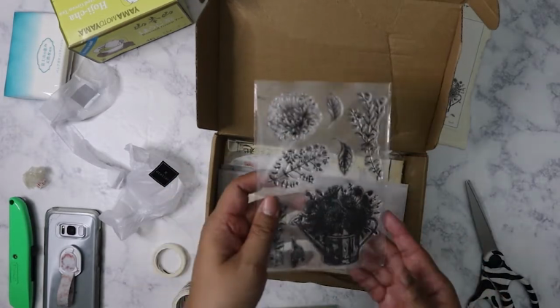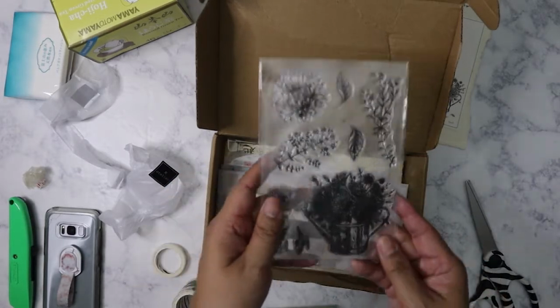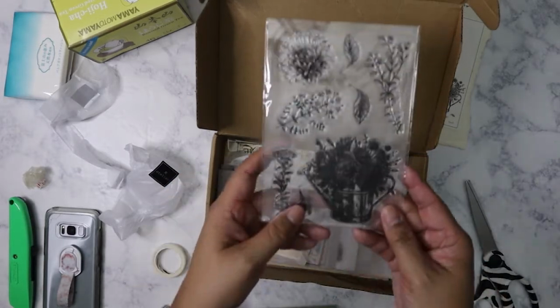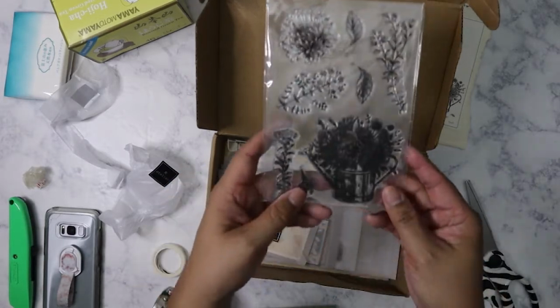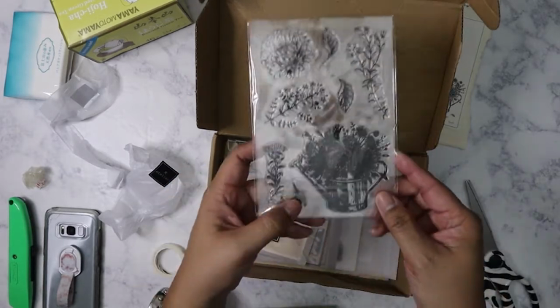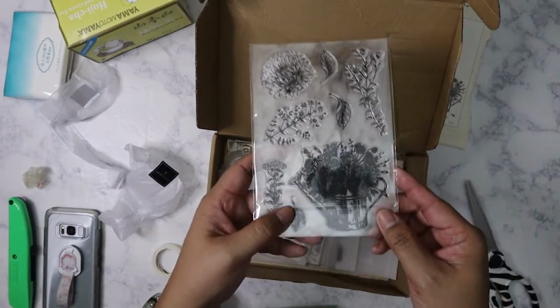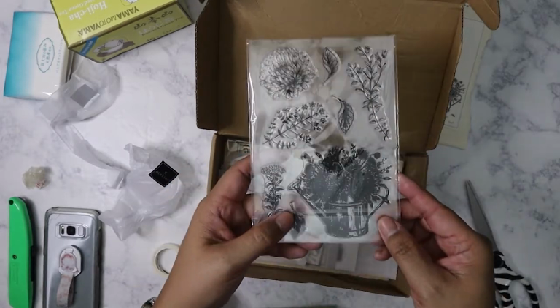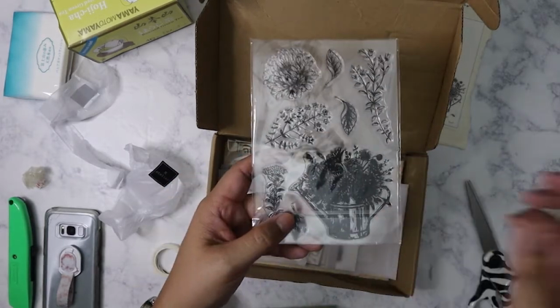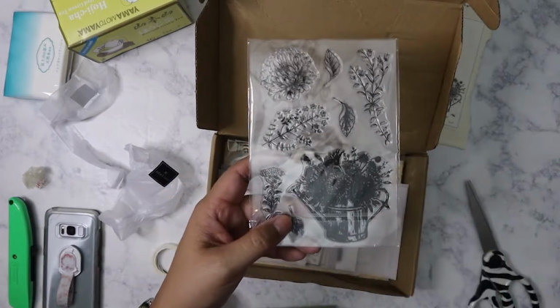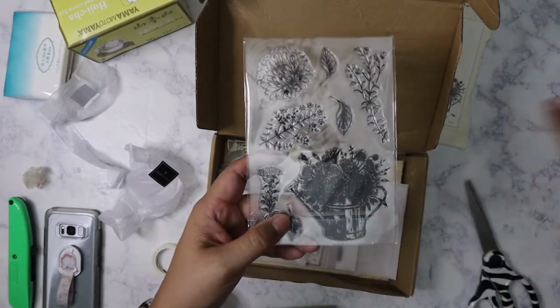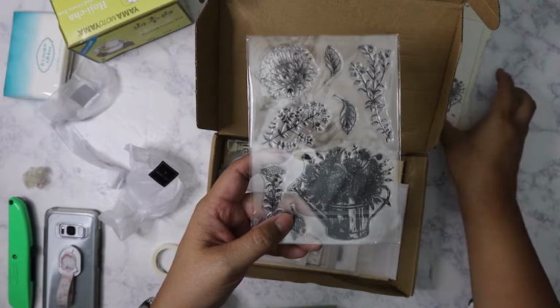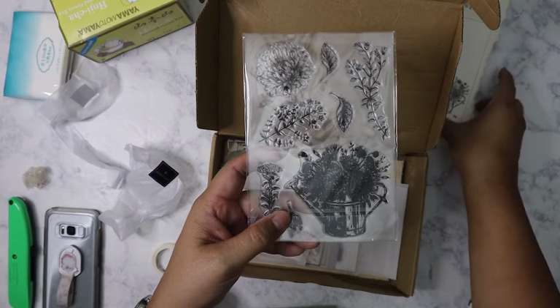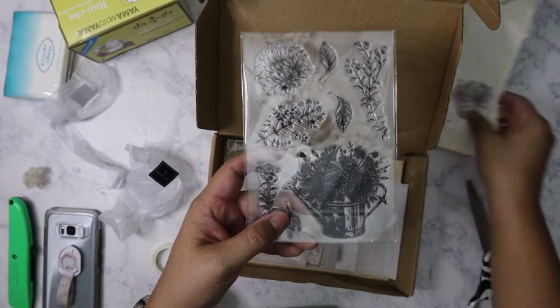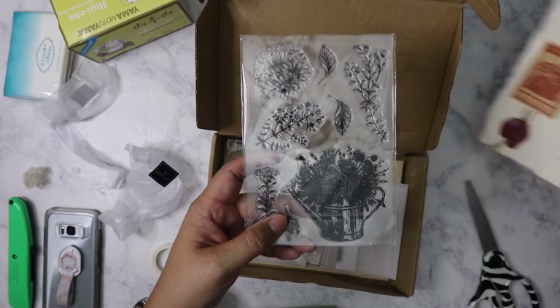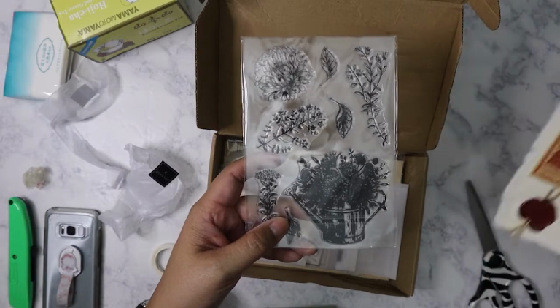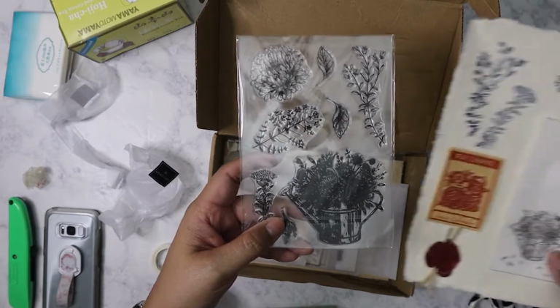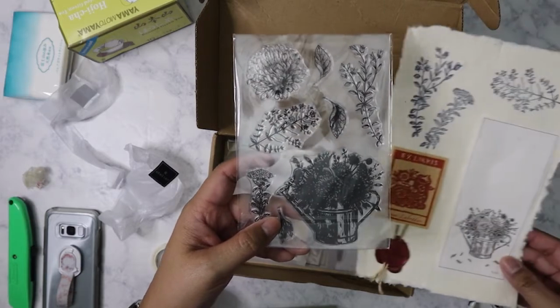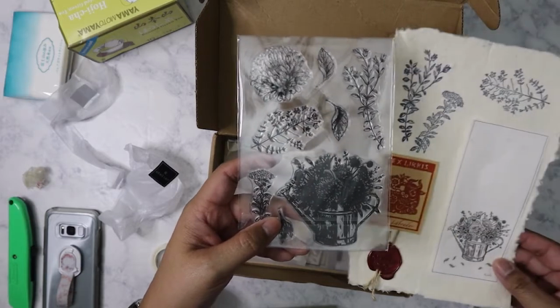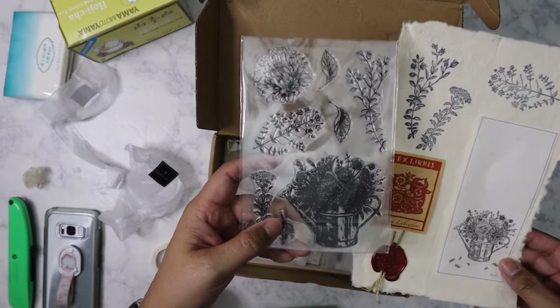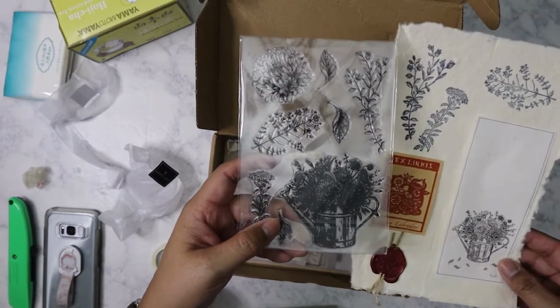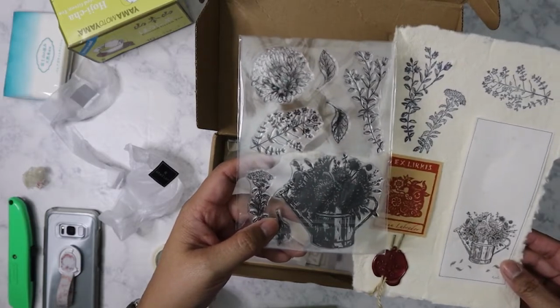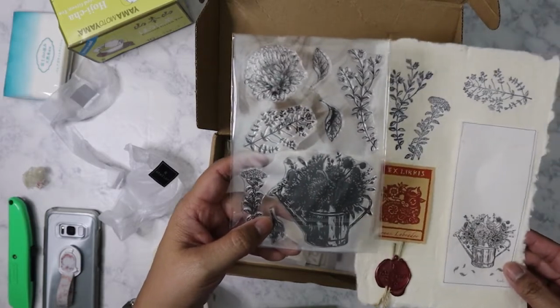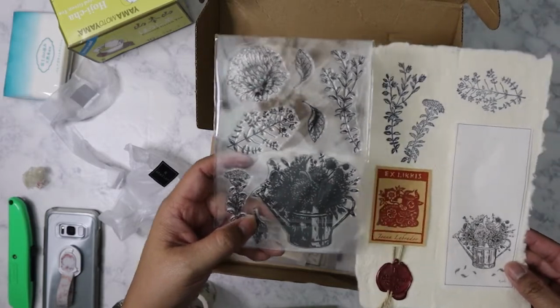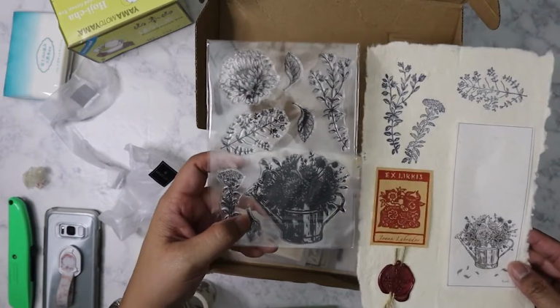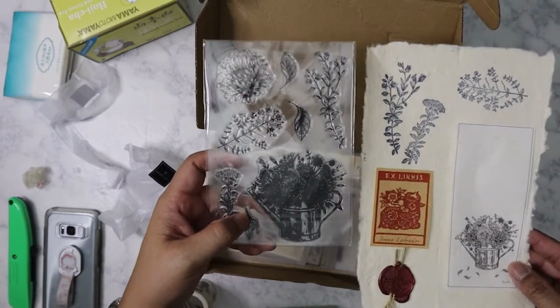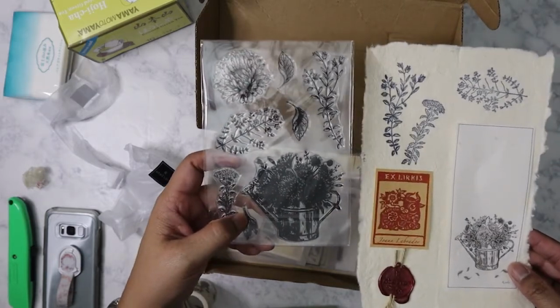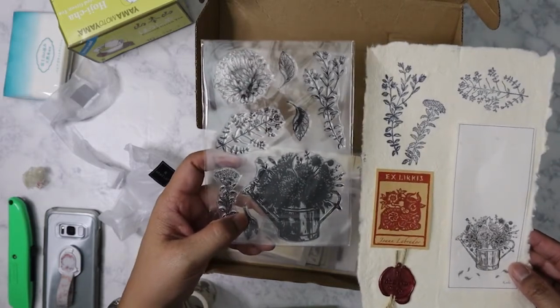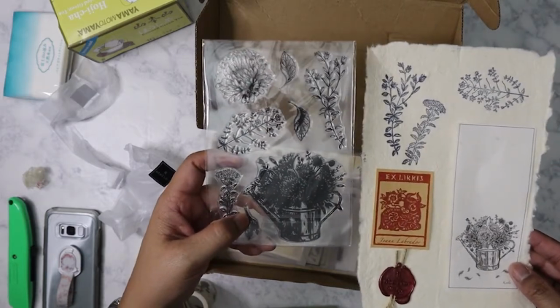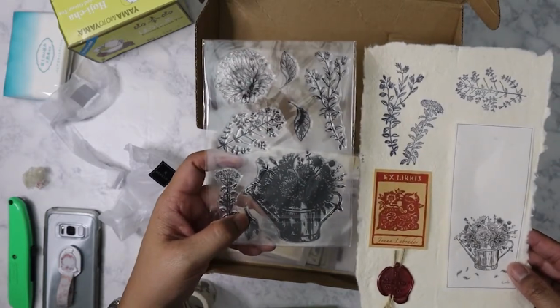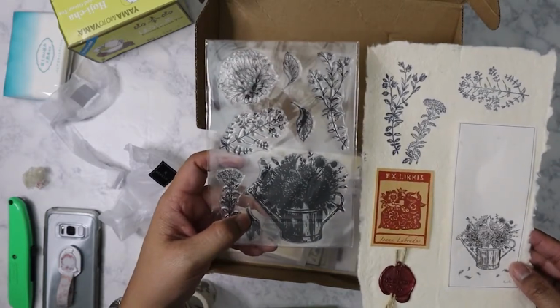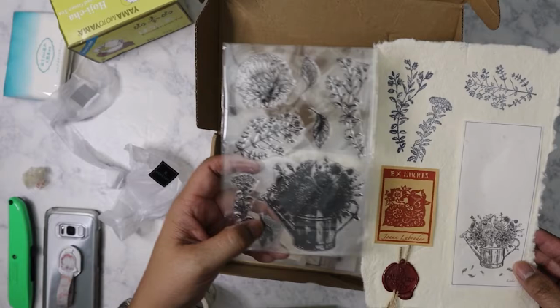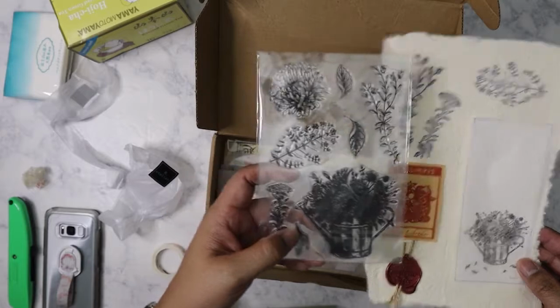Here is the stamp for the month, which she has stamped out here as an example.